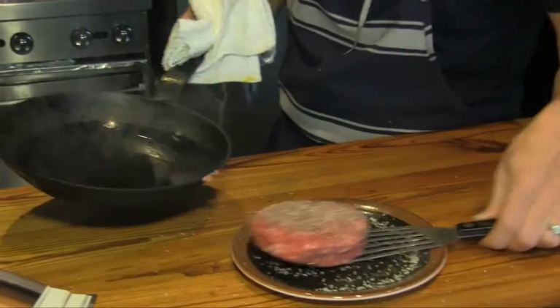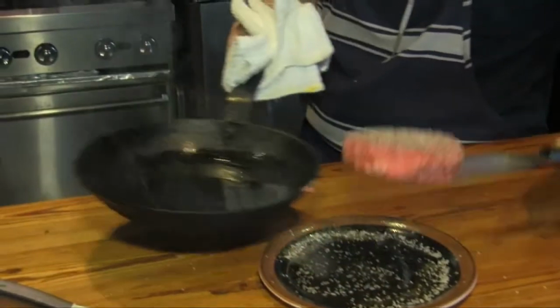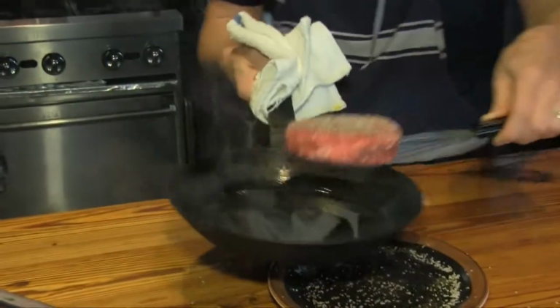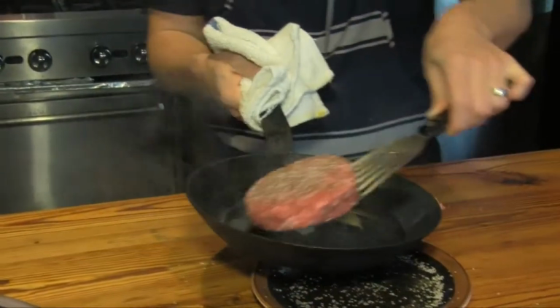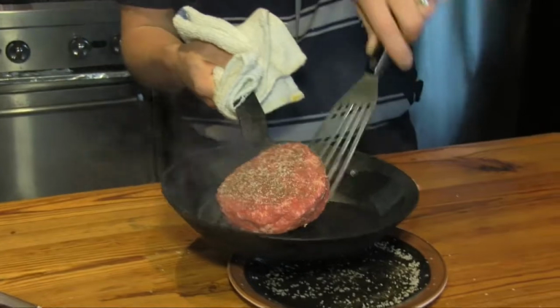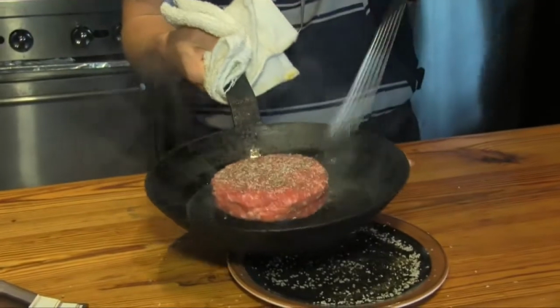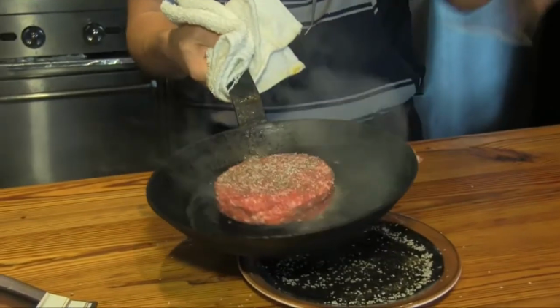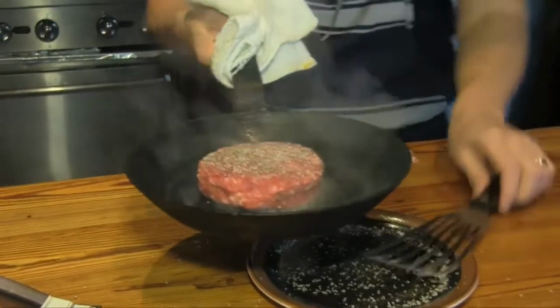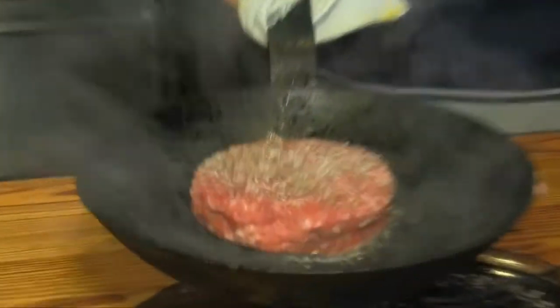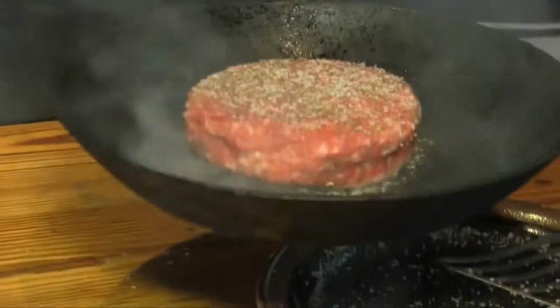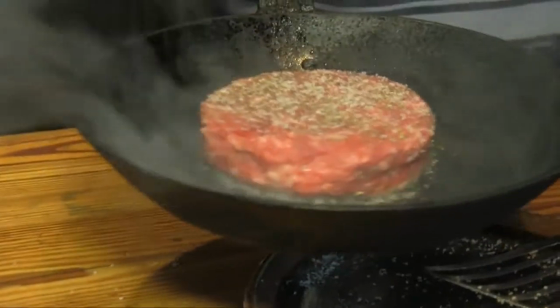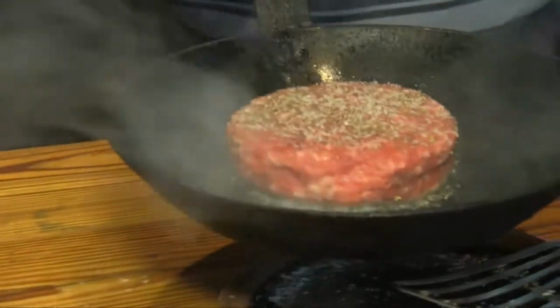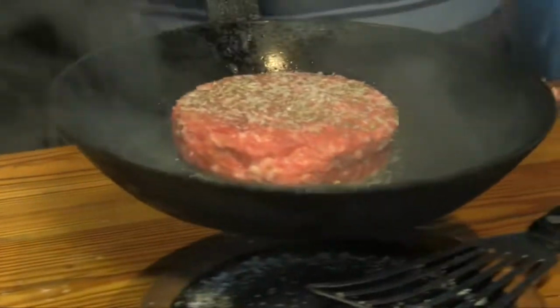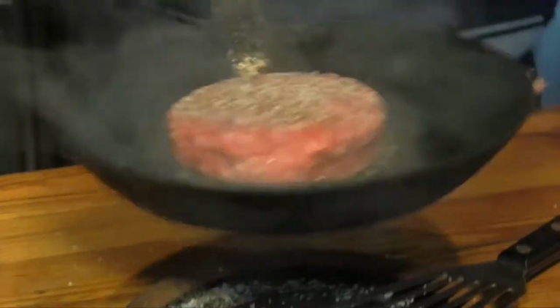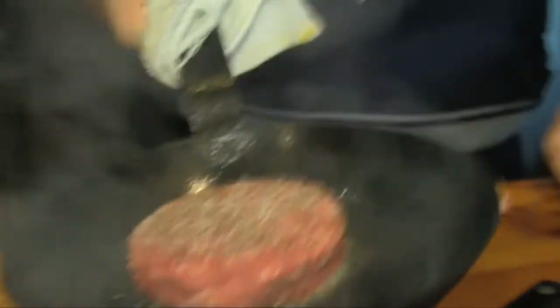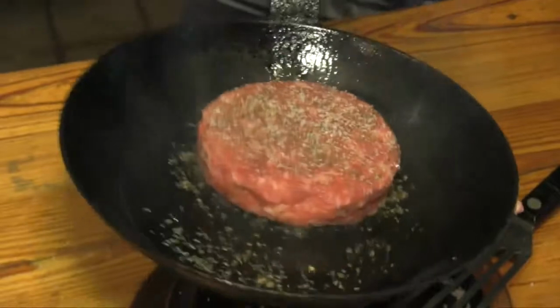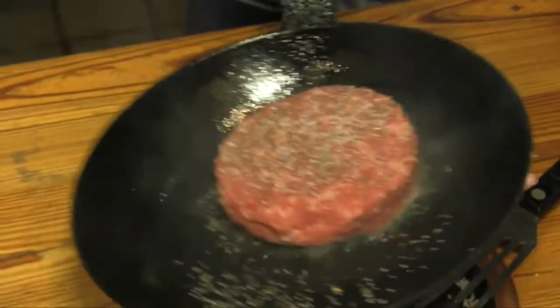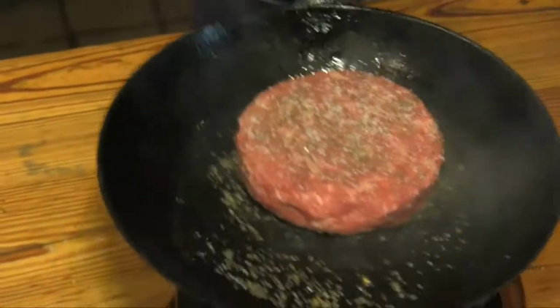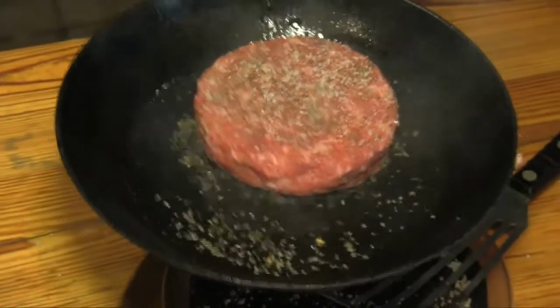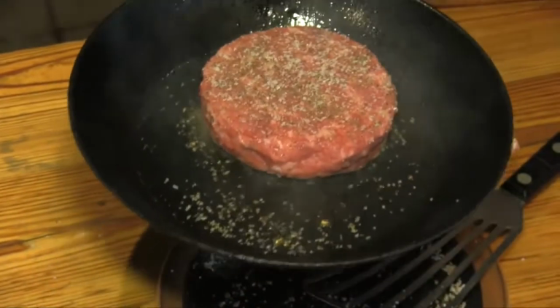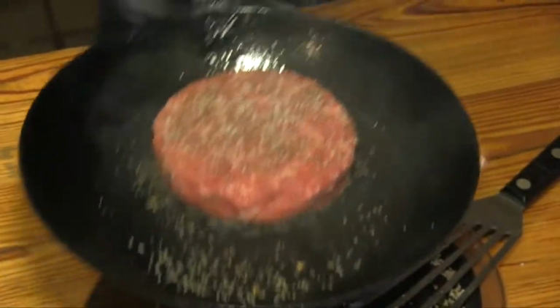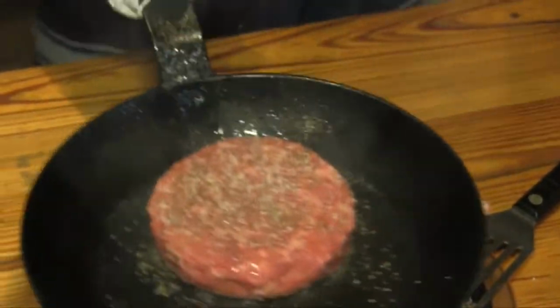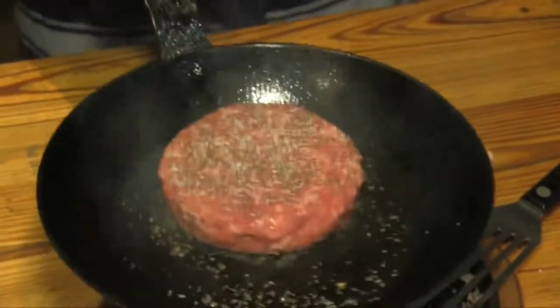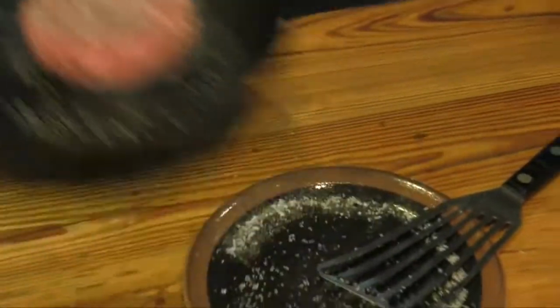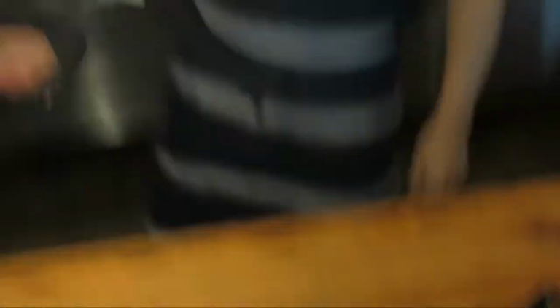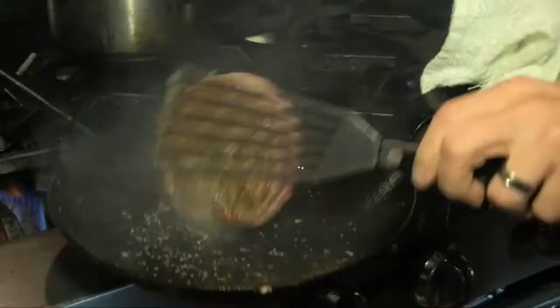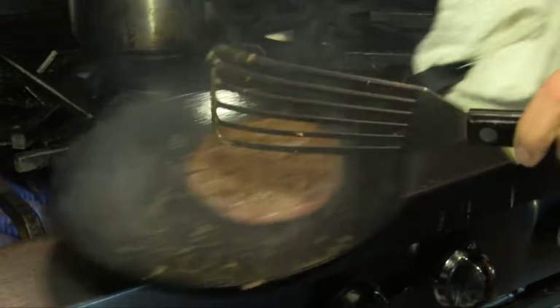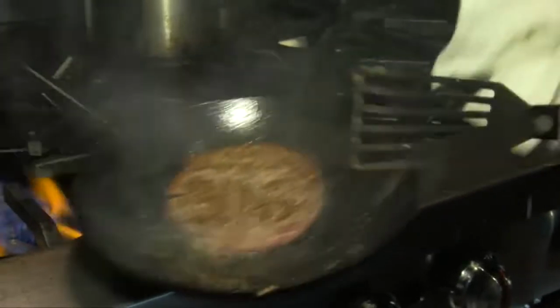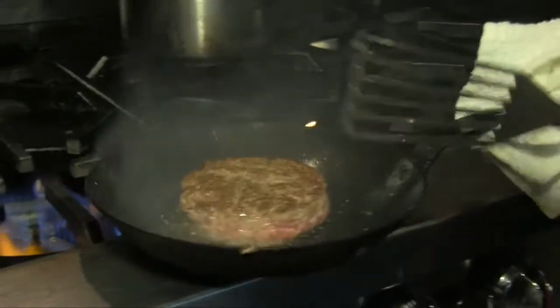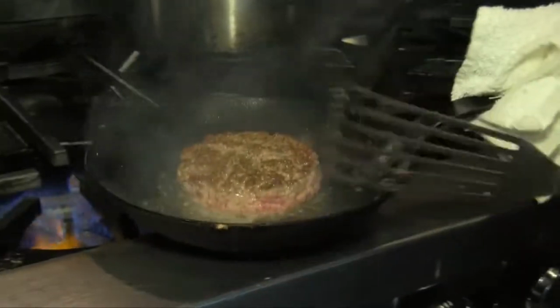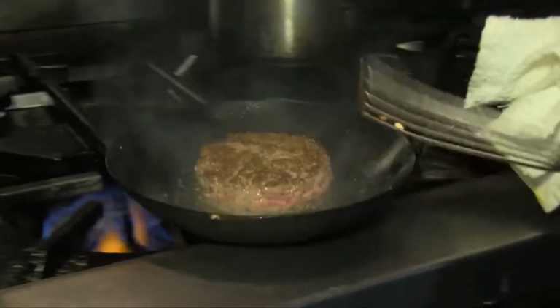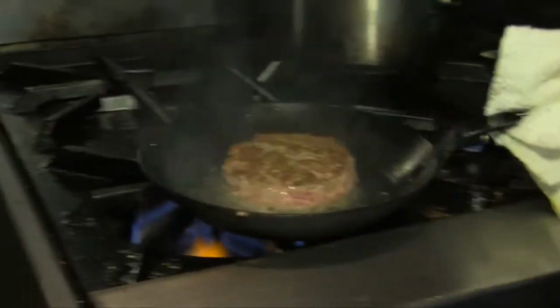Have a hot pan with a little oil. With anything that we're cooking, we want to hear that sound — and that's going to start browning our meat. You can smell that Korean barbecue spice coming off of that.